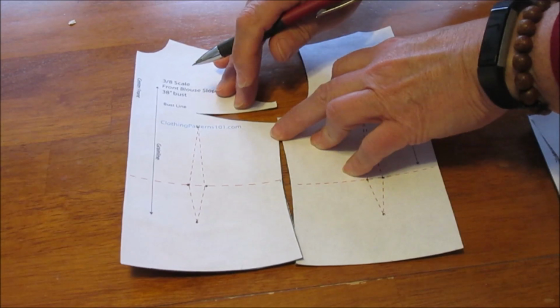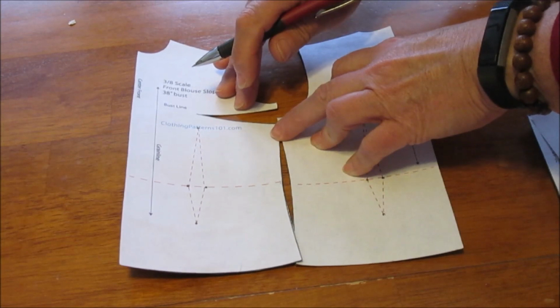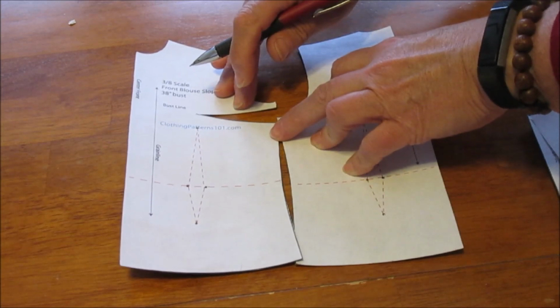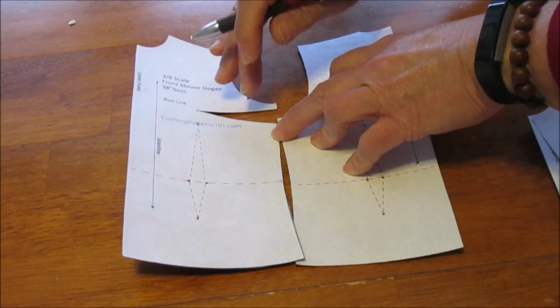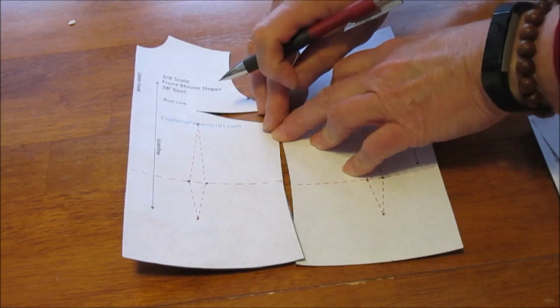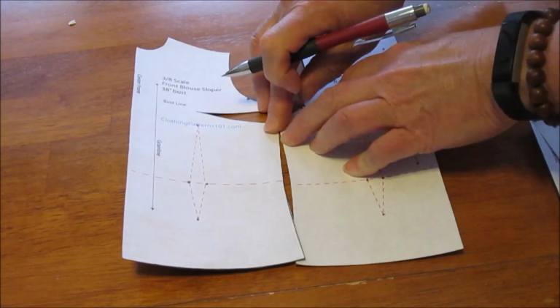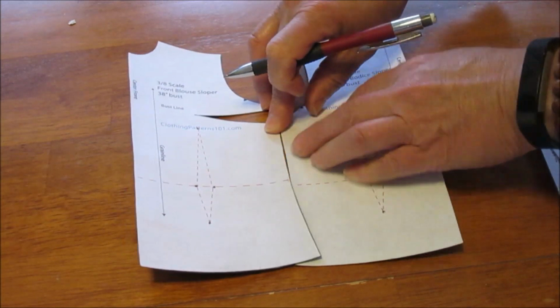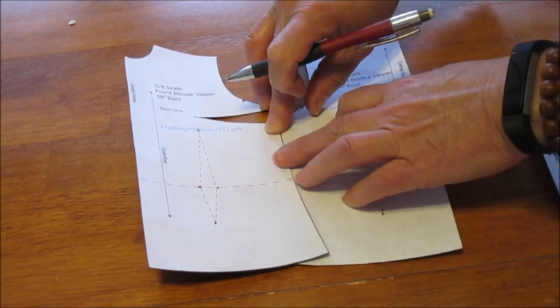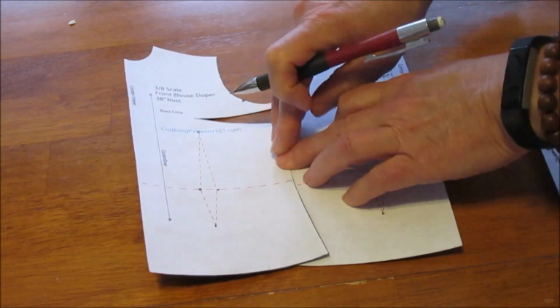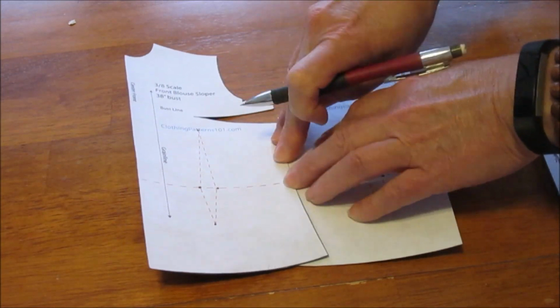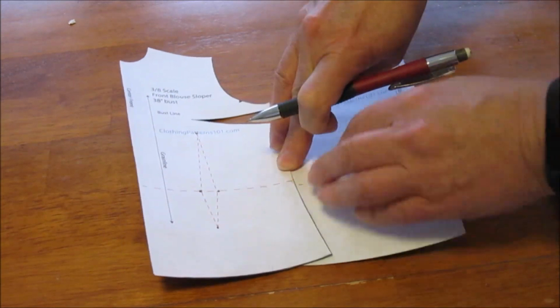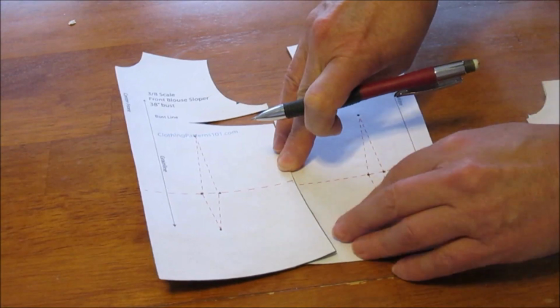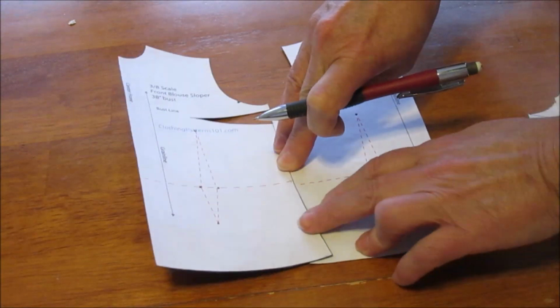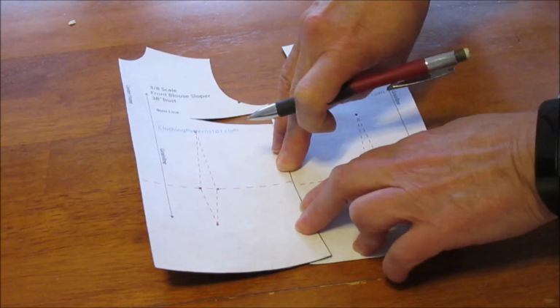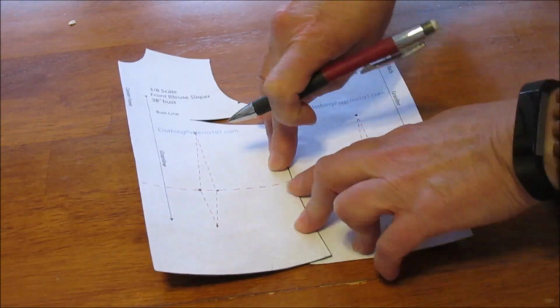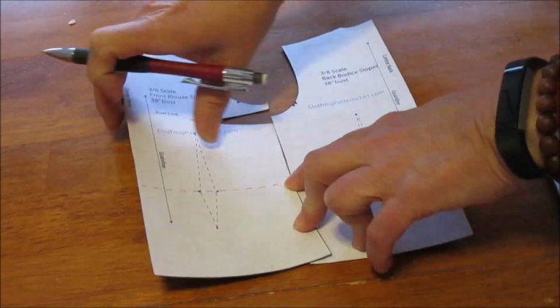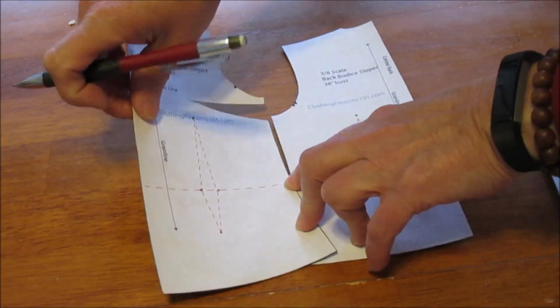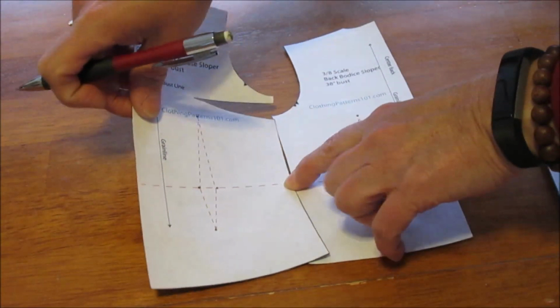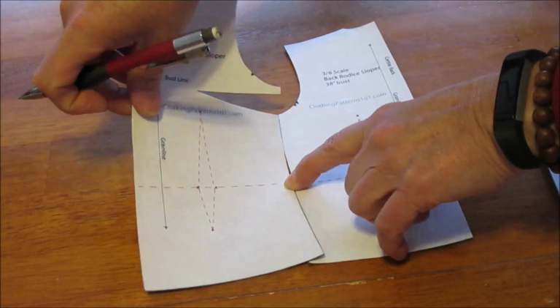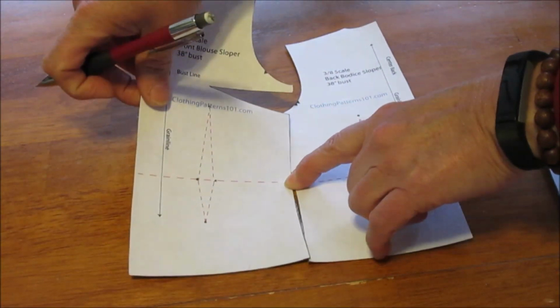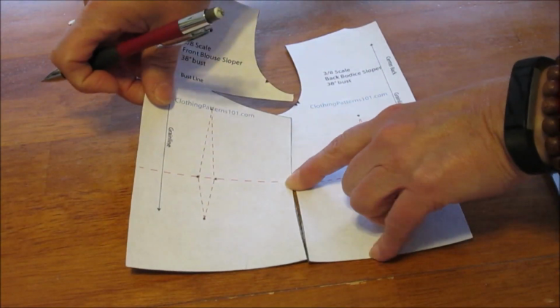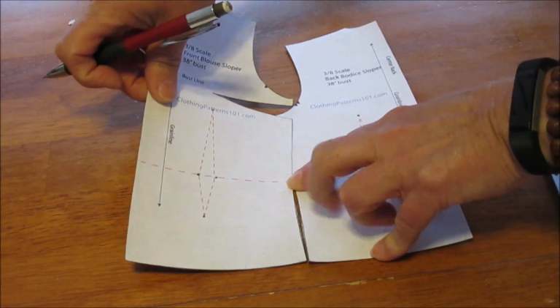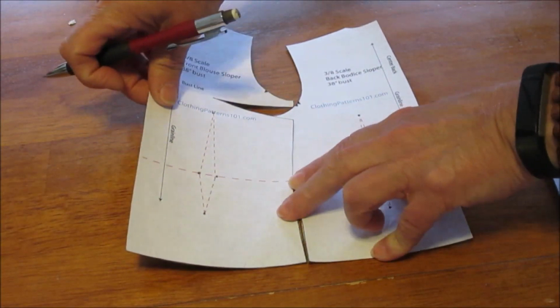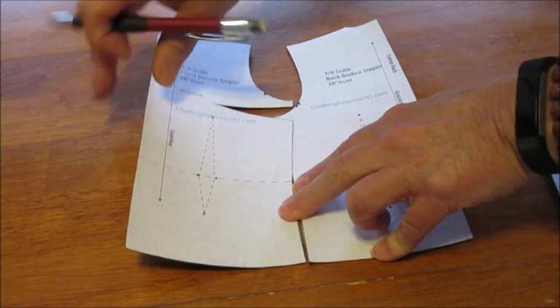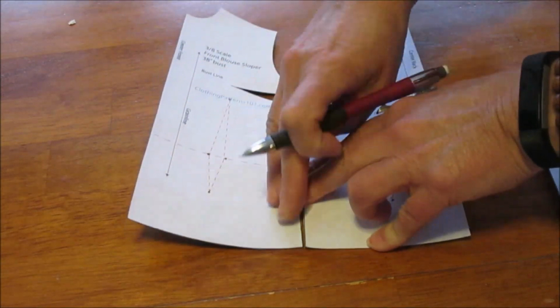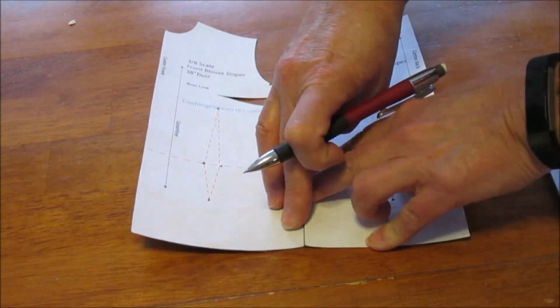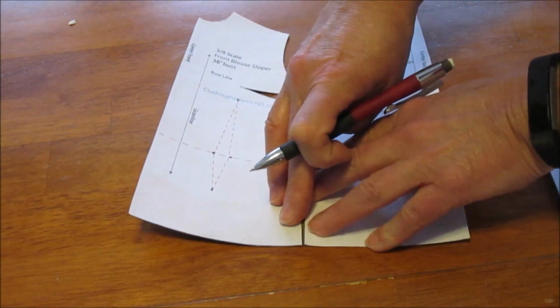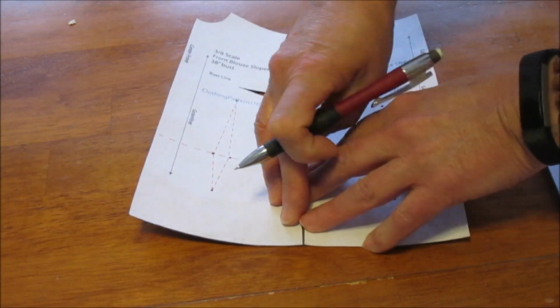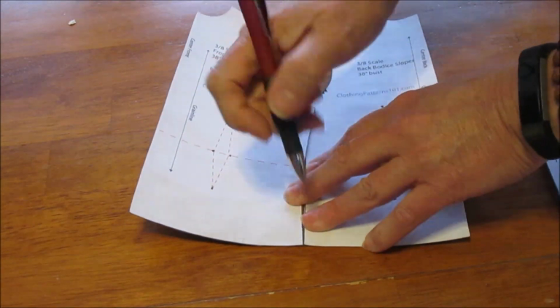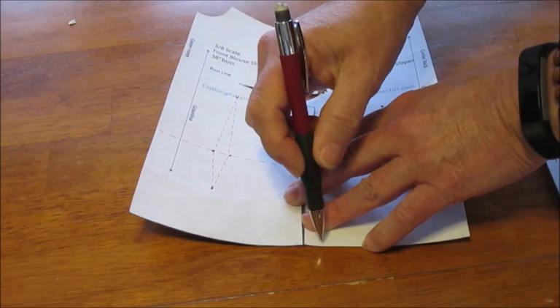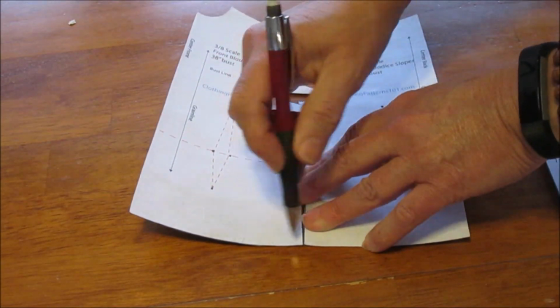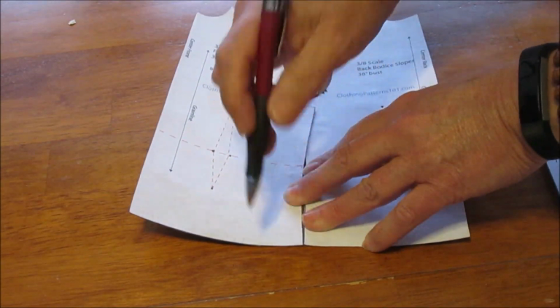Then line up the bottom part of the dart and continue walking the pattern. This has a little bit of shape at the side seam, and you'll see that it meets at the bottom with a nice straight line.